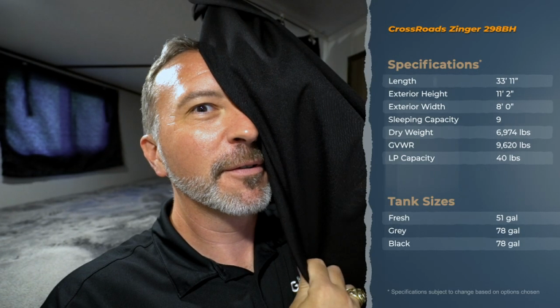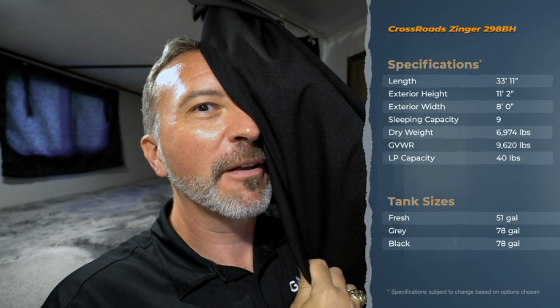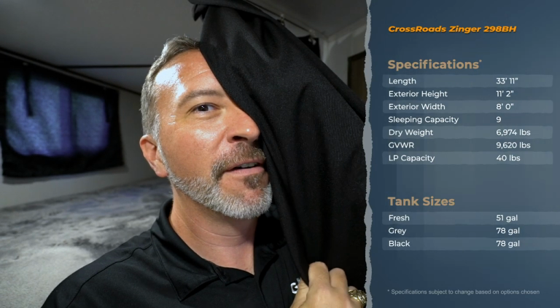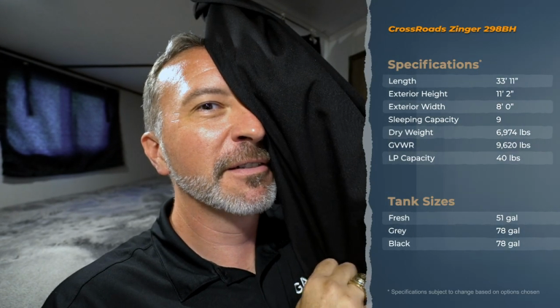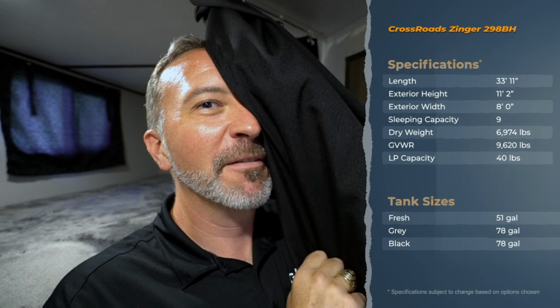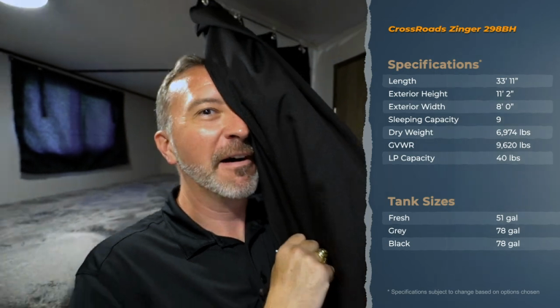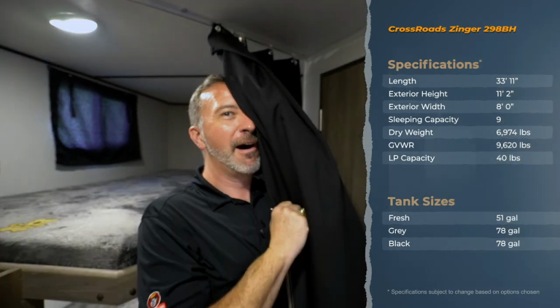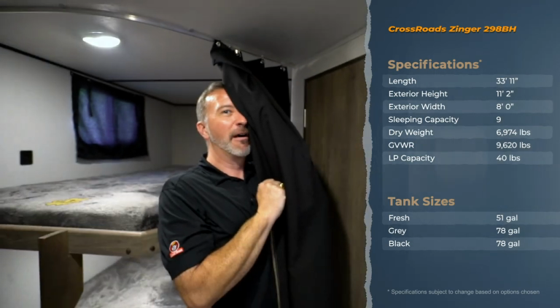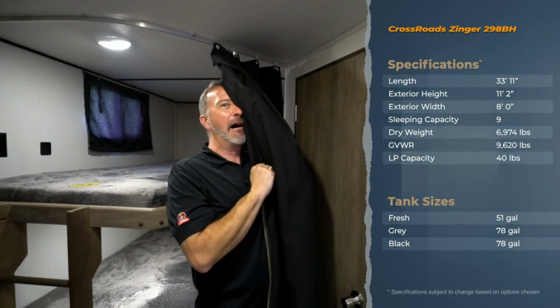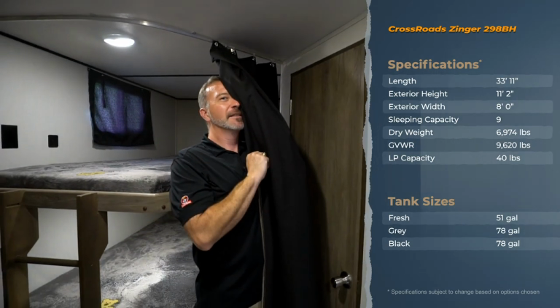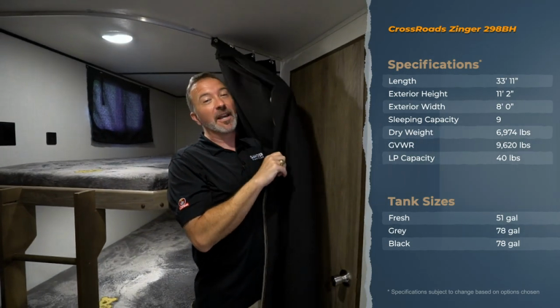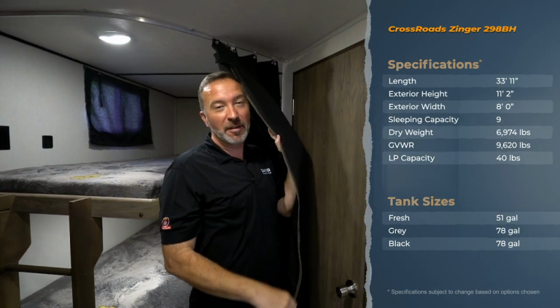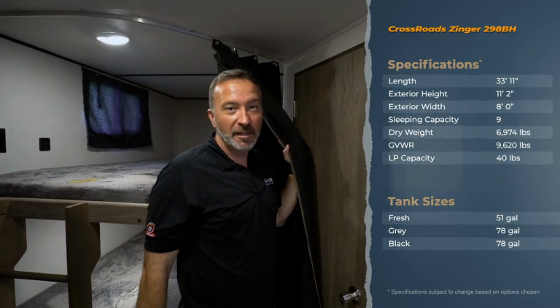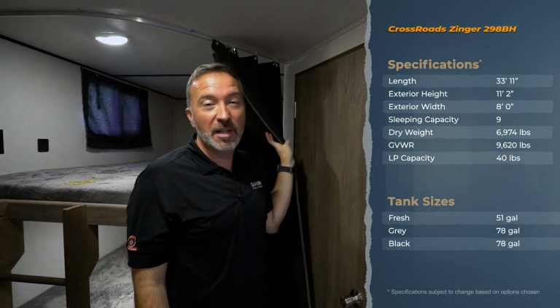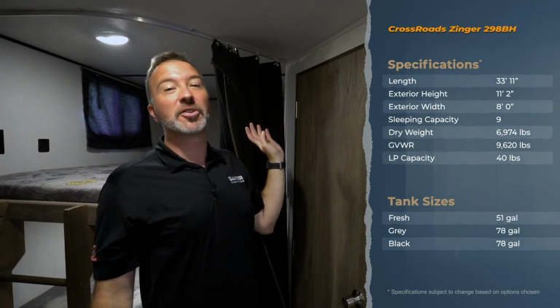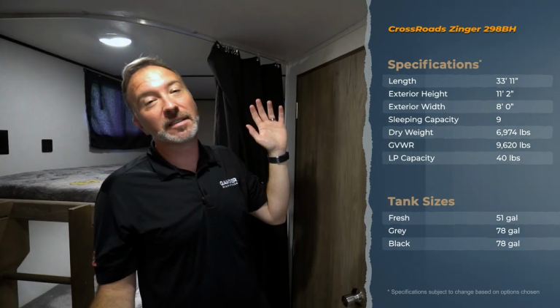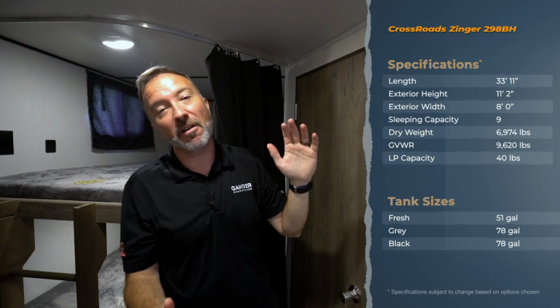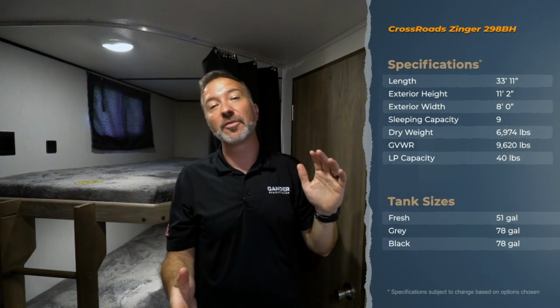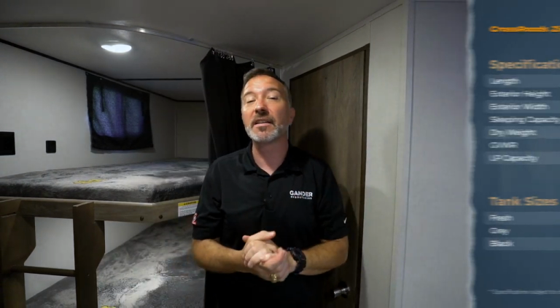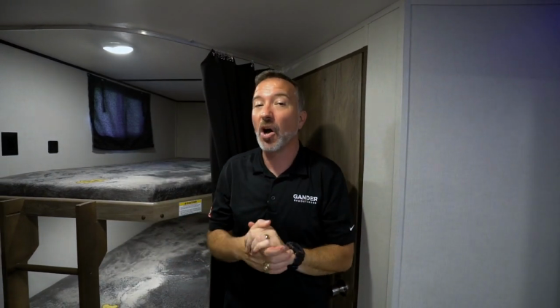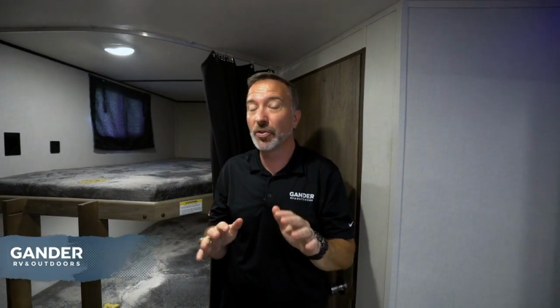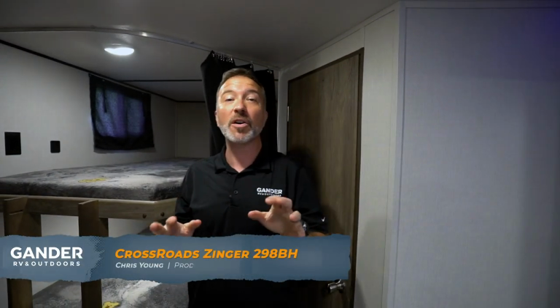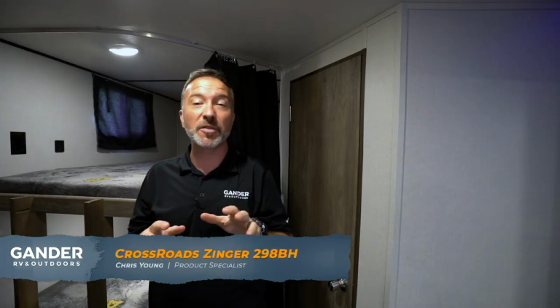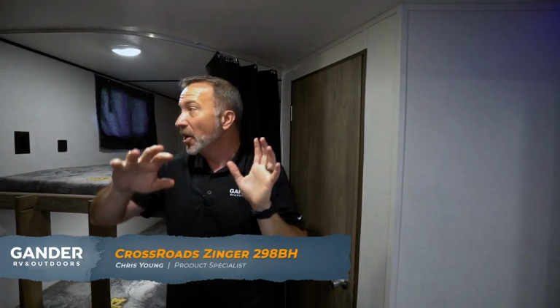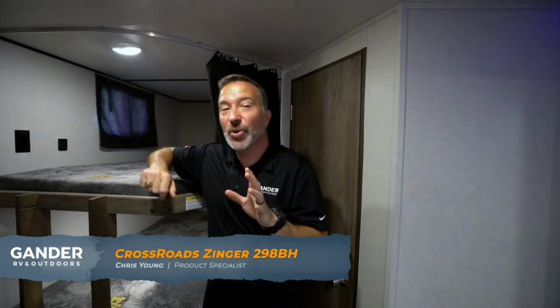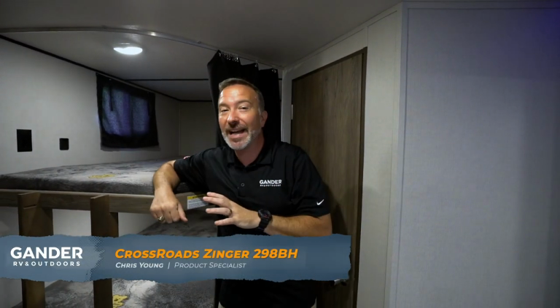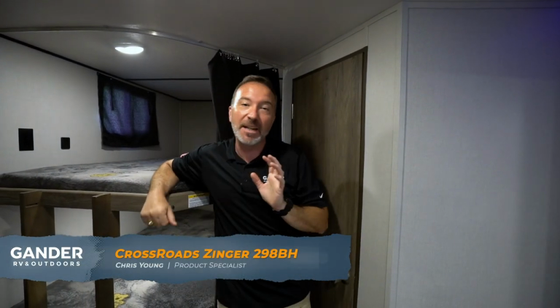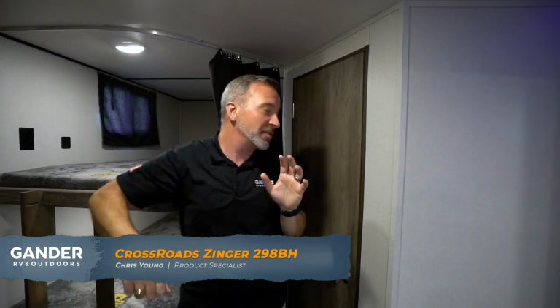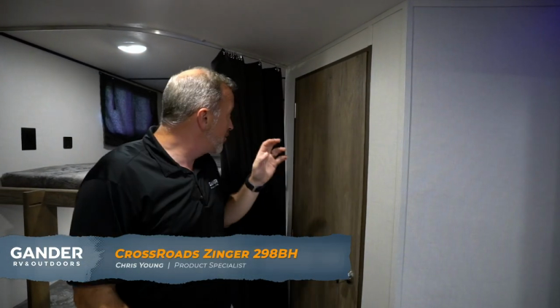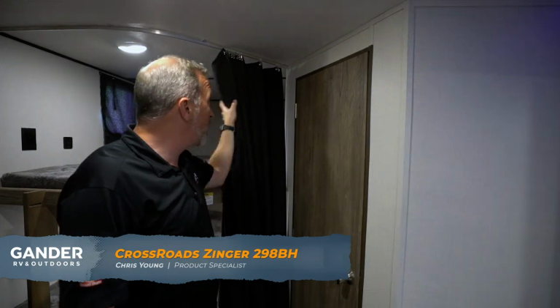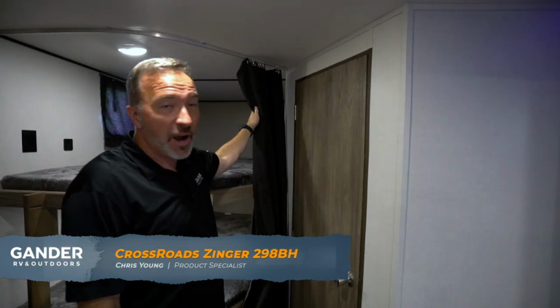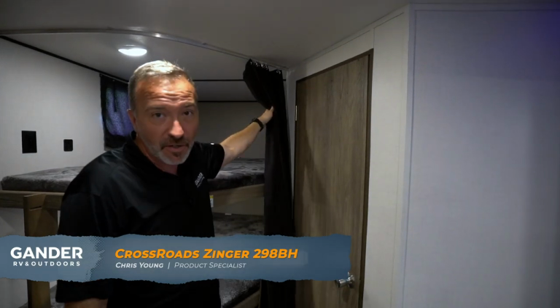What's up, it's Chris Young from Gander RV and Outdoors, standing inside the all-new Crossroads Zinger 298 BH. I was just checking out the privacy curtain.